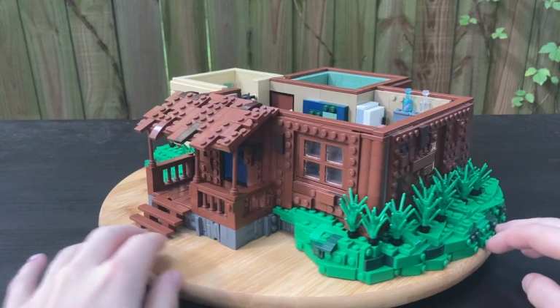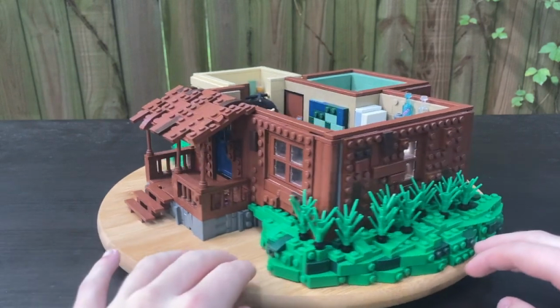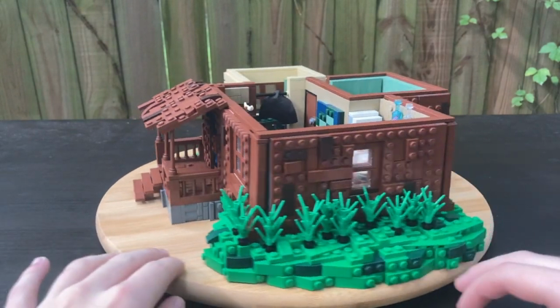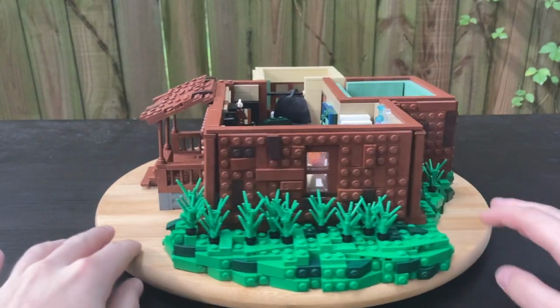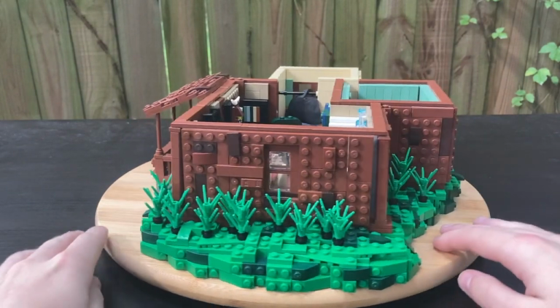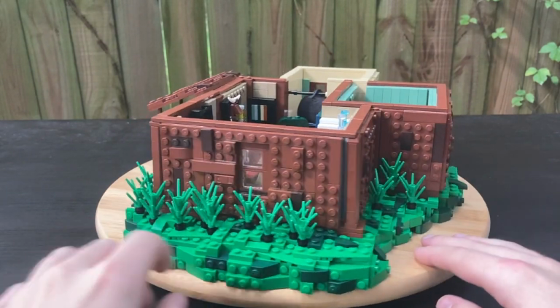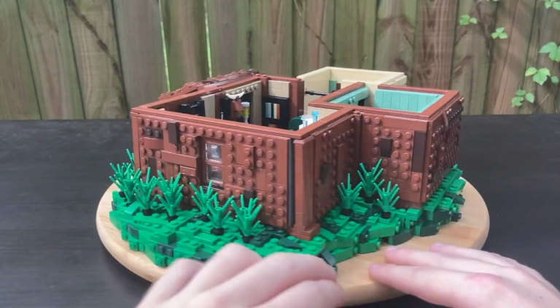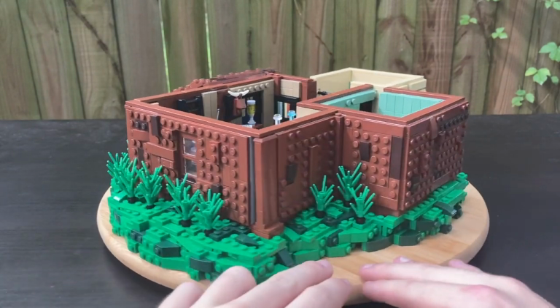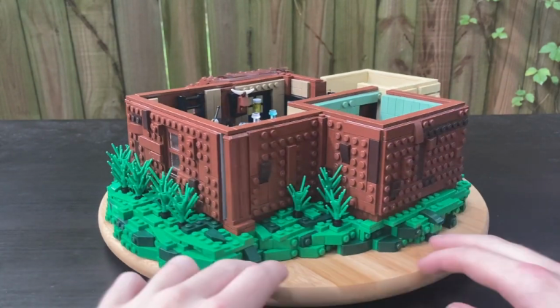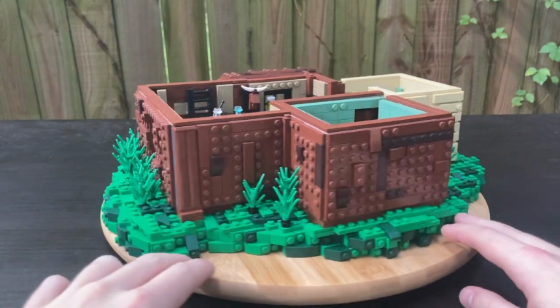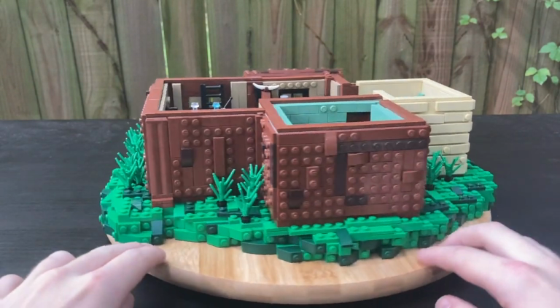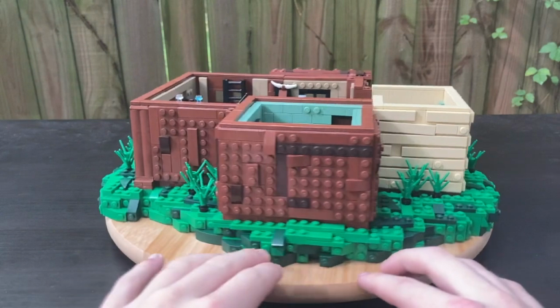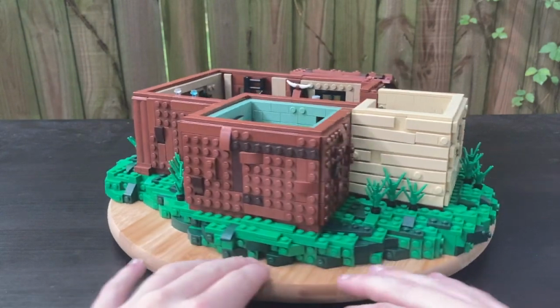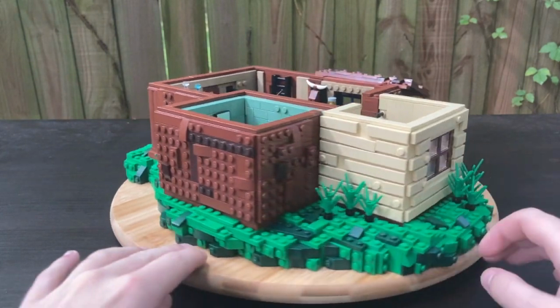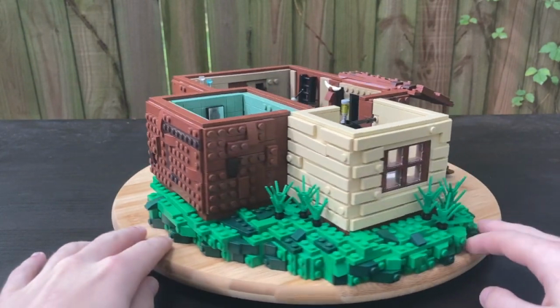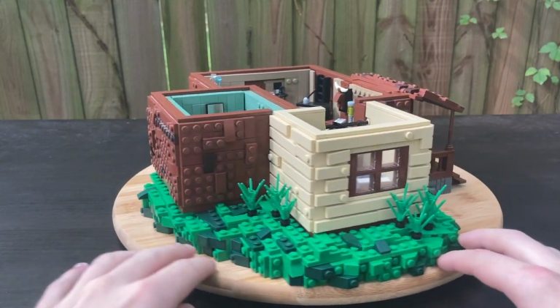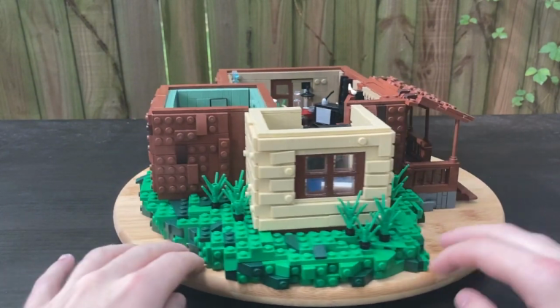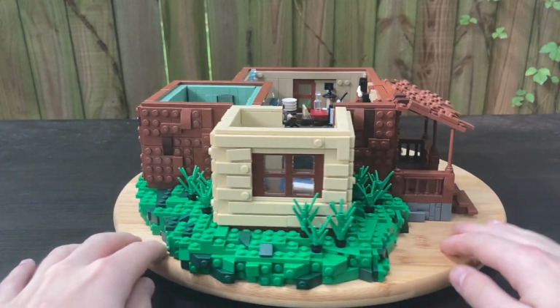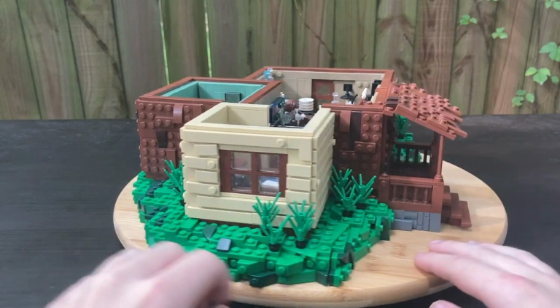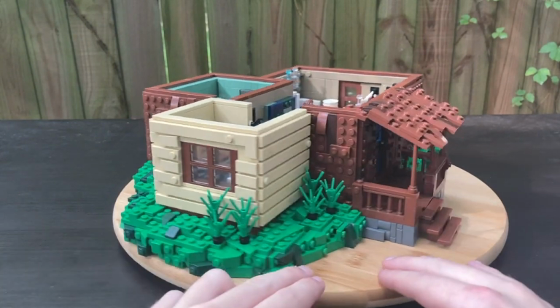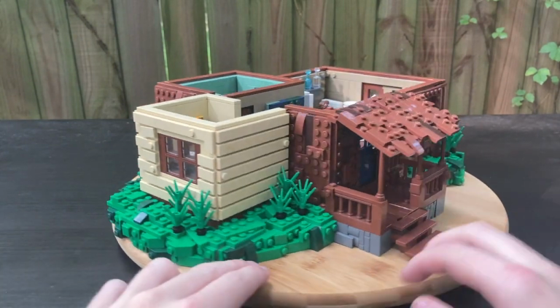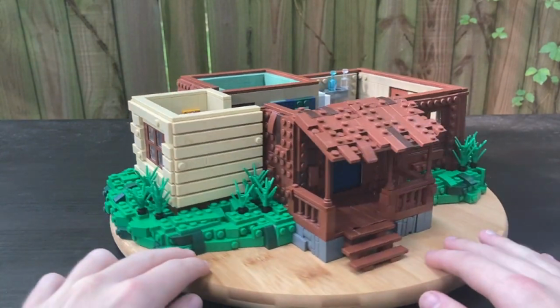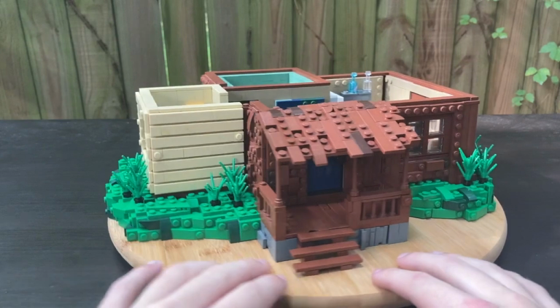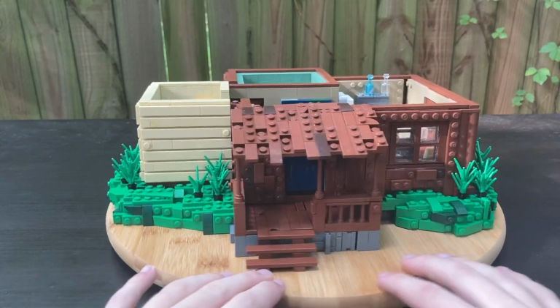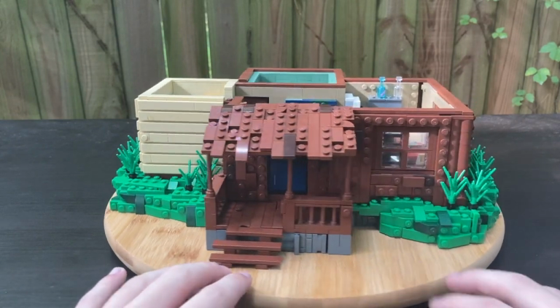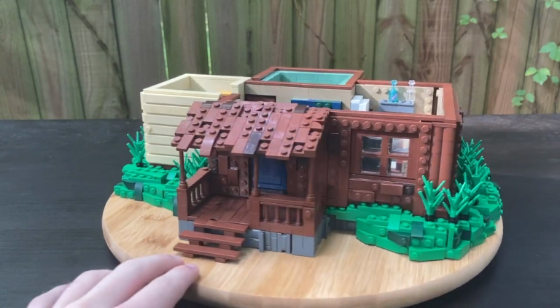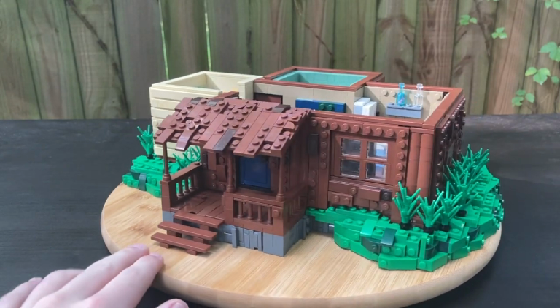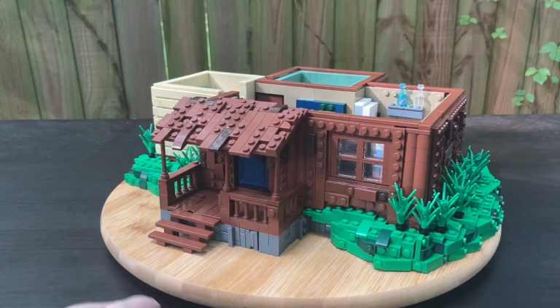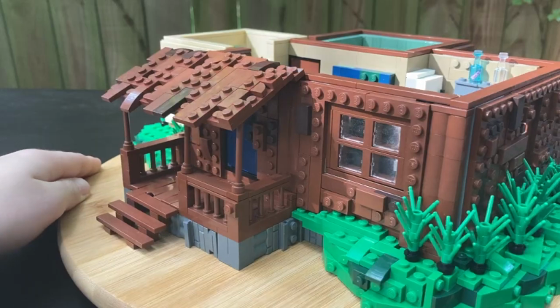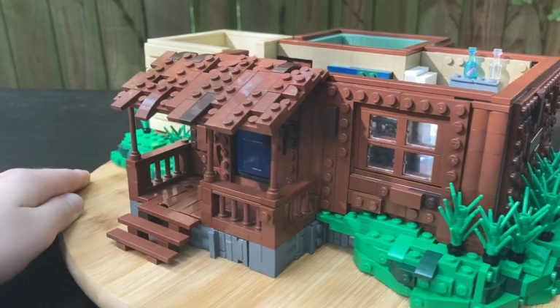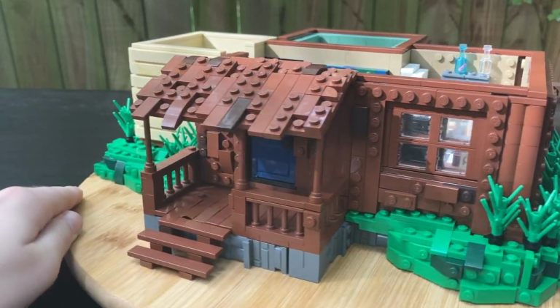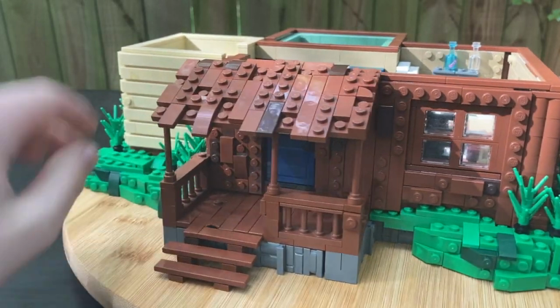Giving it a good old spin — I did not add a roof because I ran out of pieces, to be honest. But this build was super complex to figure out. You may not even realize it, but don't worry, we'll be diving into some of the details showing you how I built it.